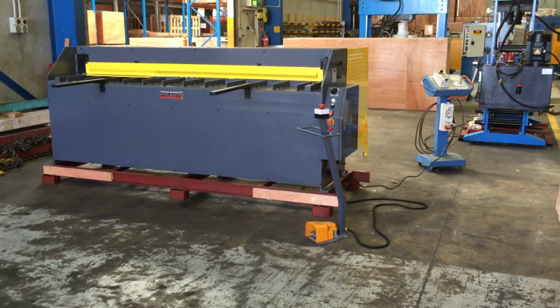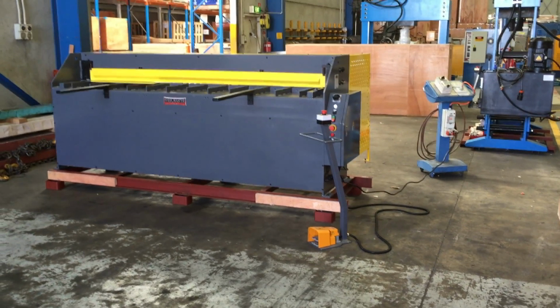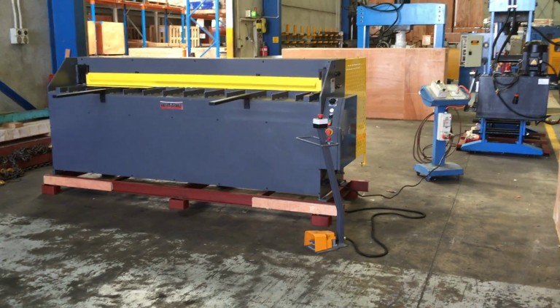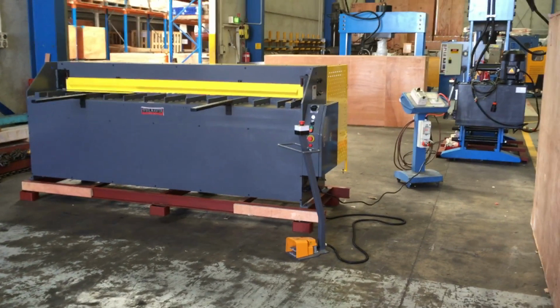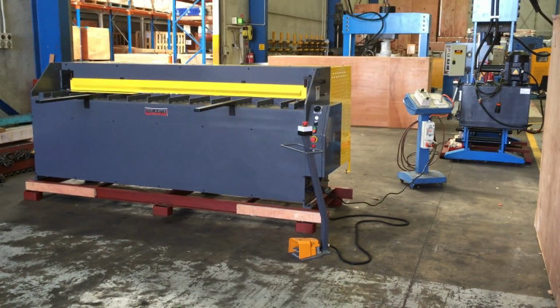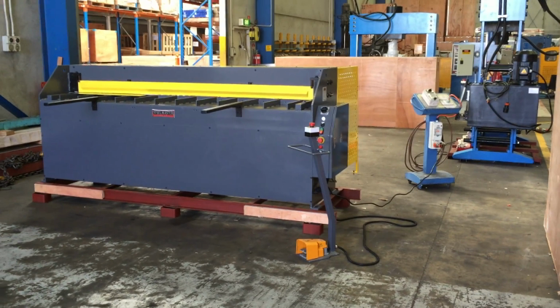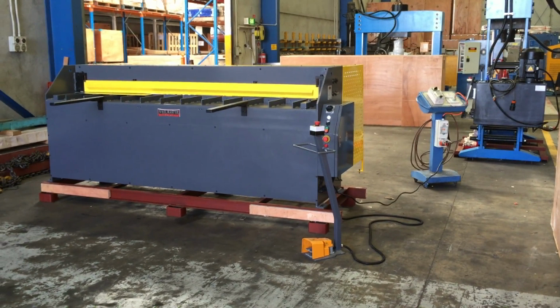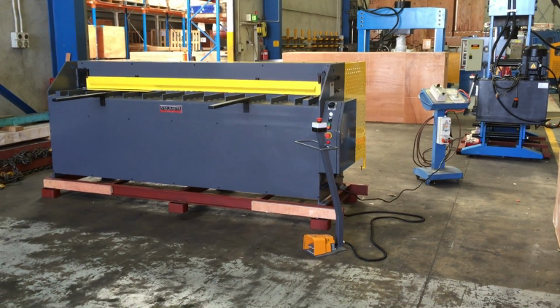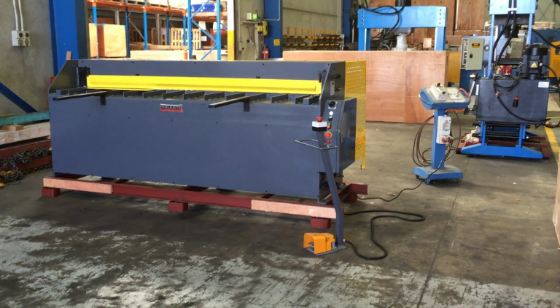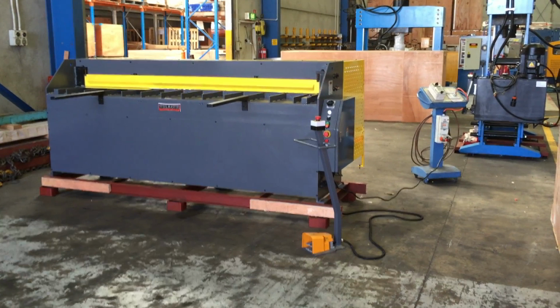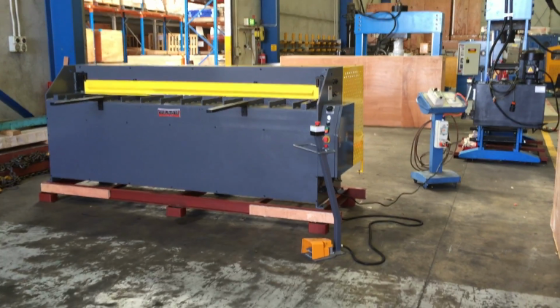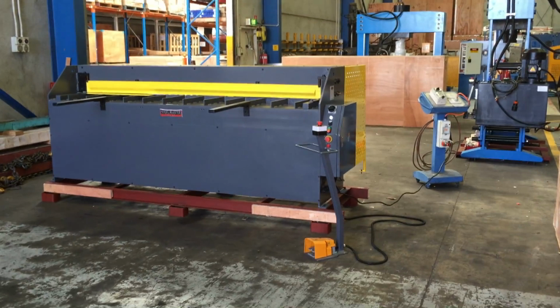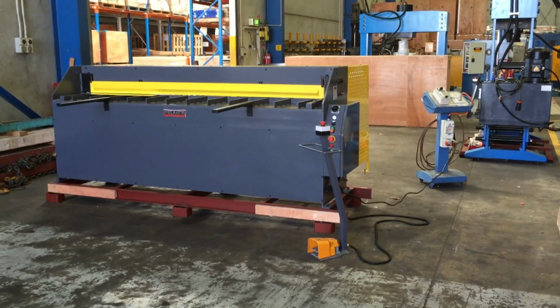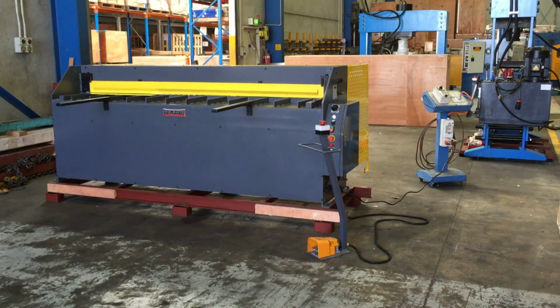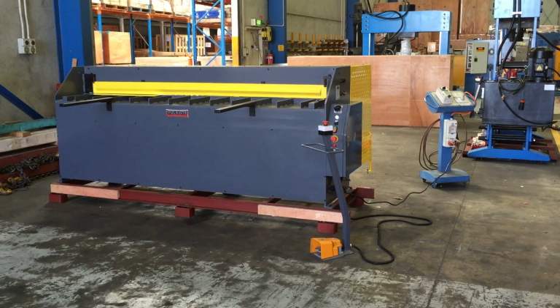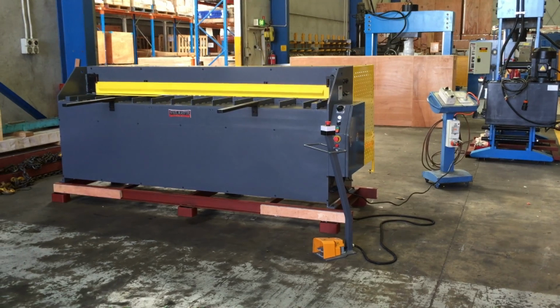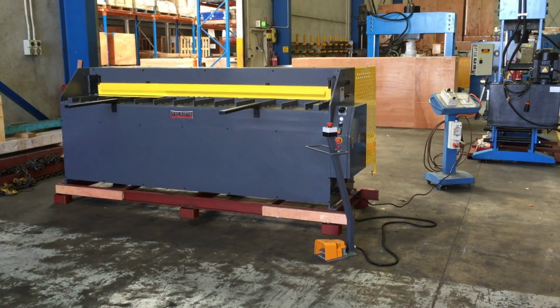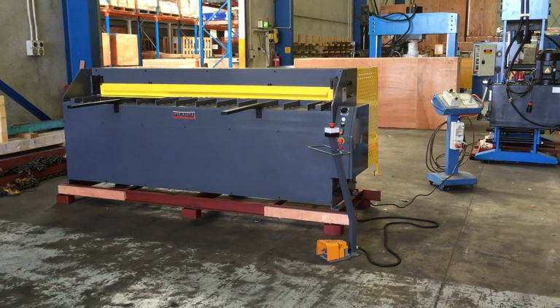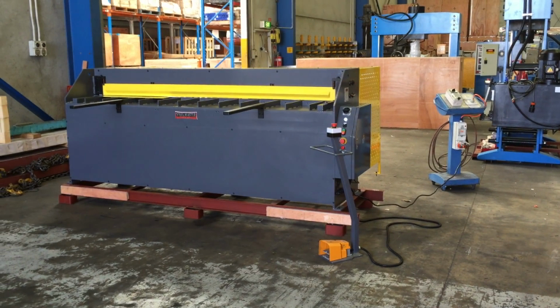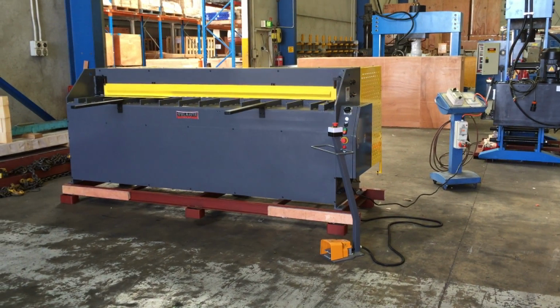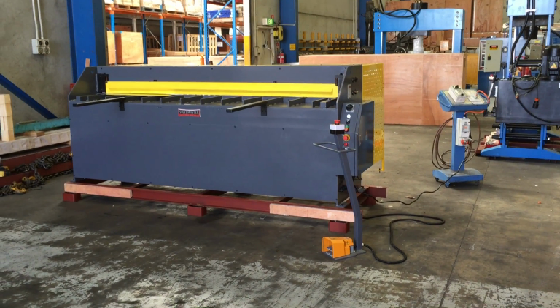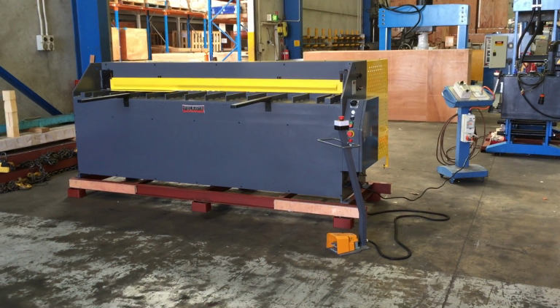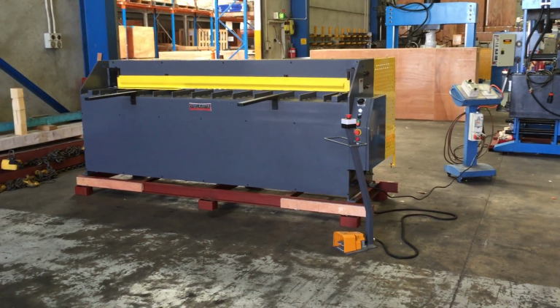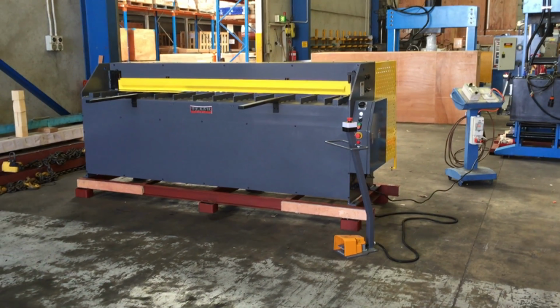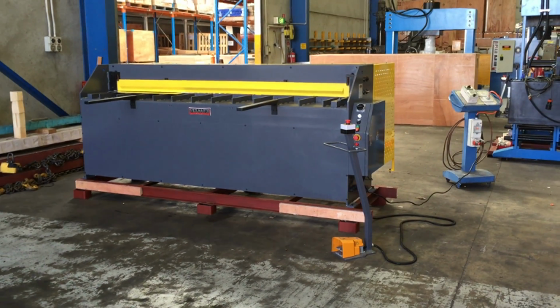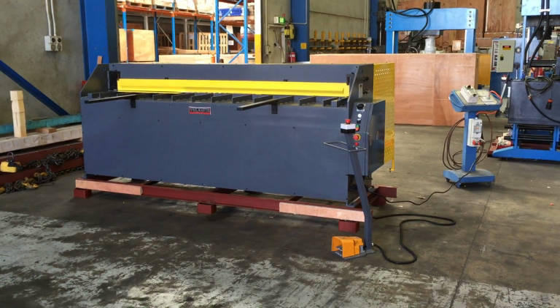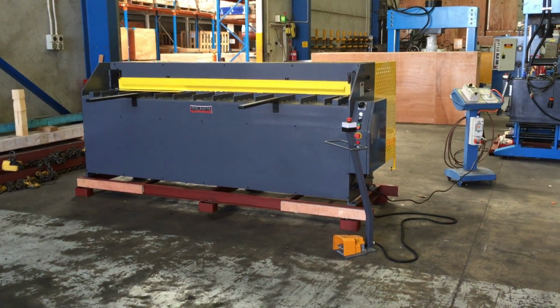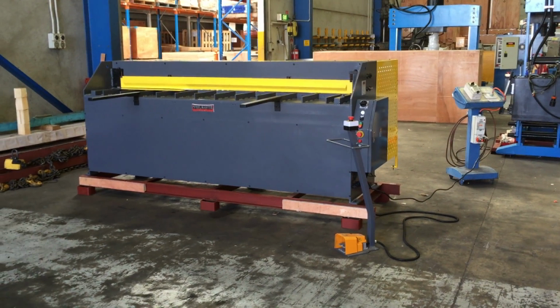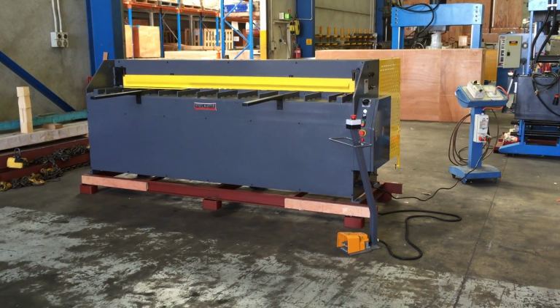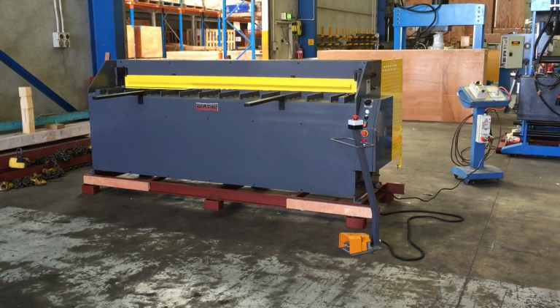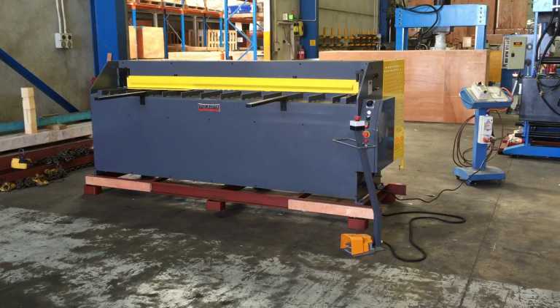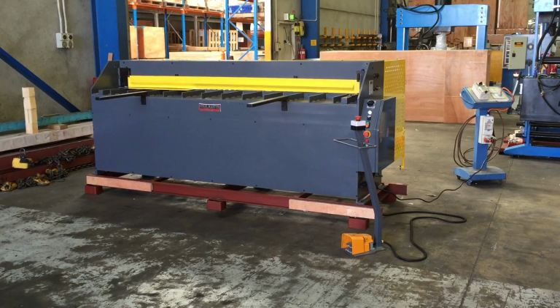Welcome to Asset Planter Machinery. Today we're going to overview our Stilmaster Industrial 2.5 by 1.6 hydraulic single-phase guillotine.